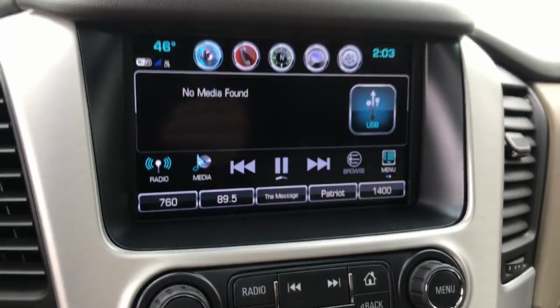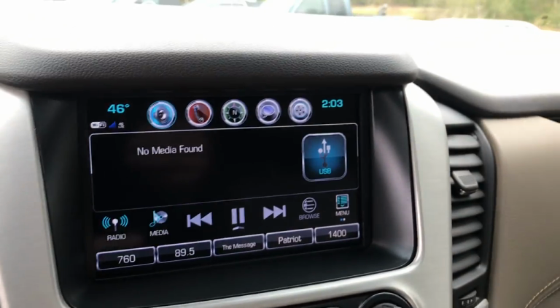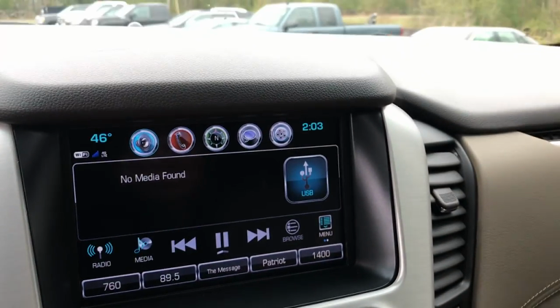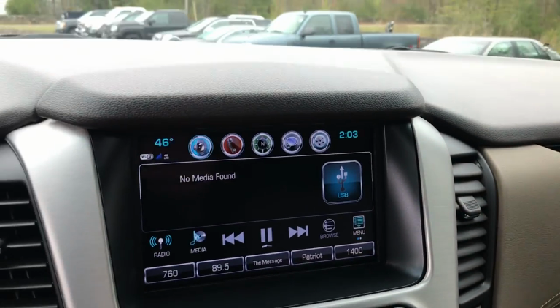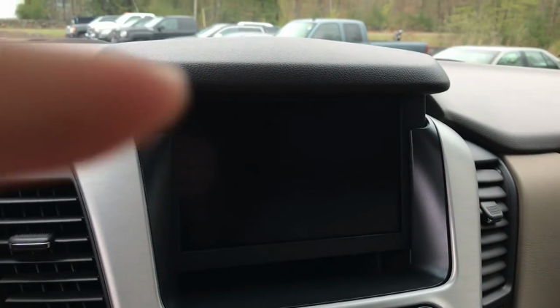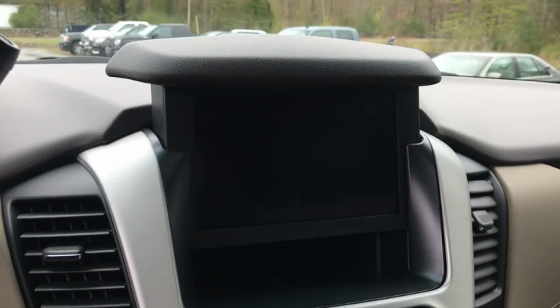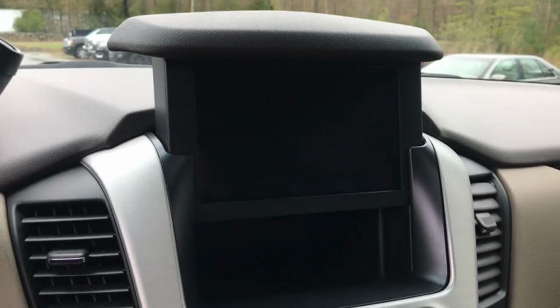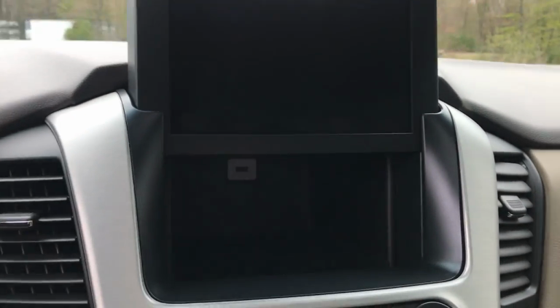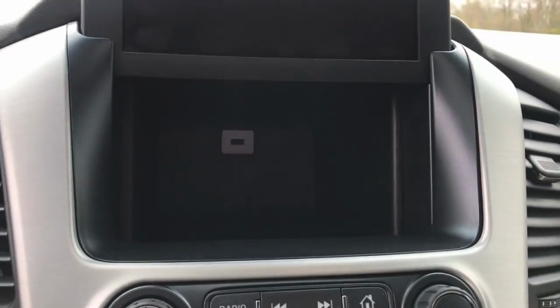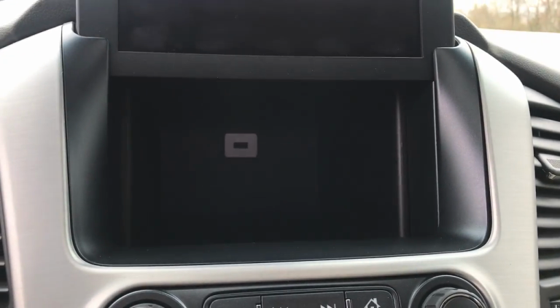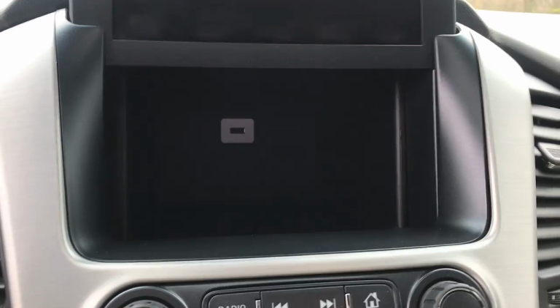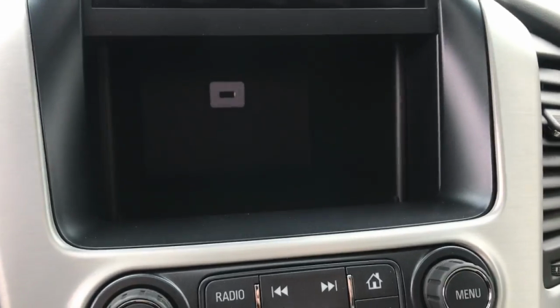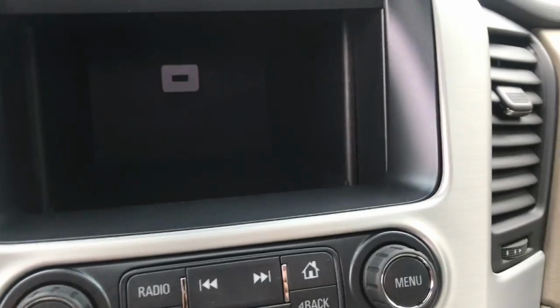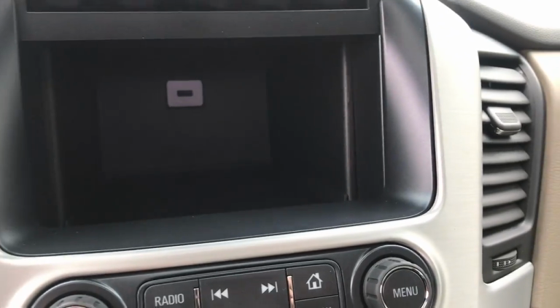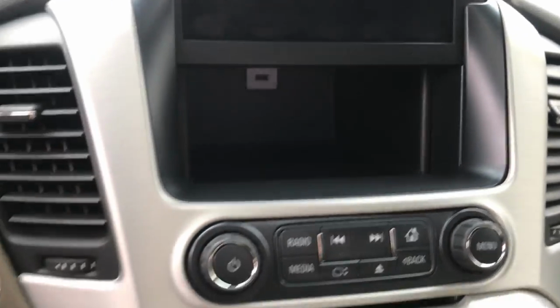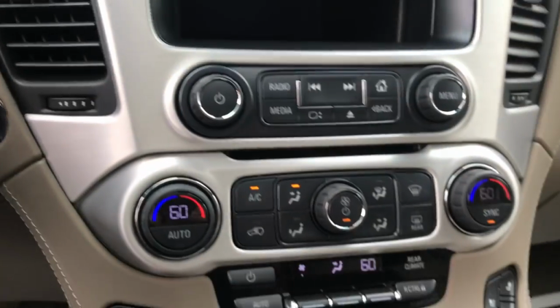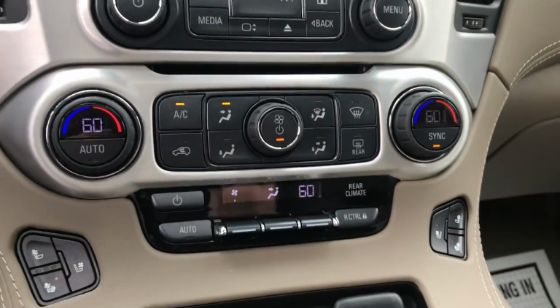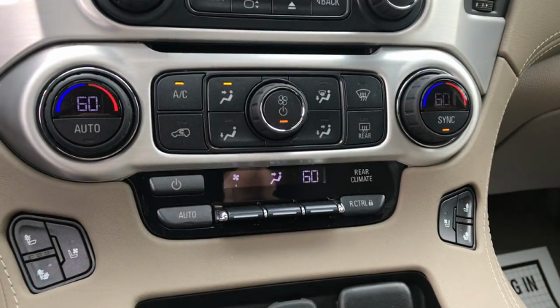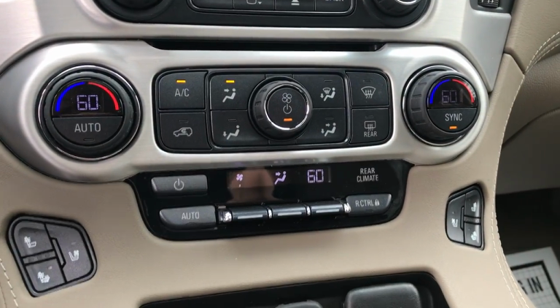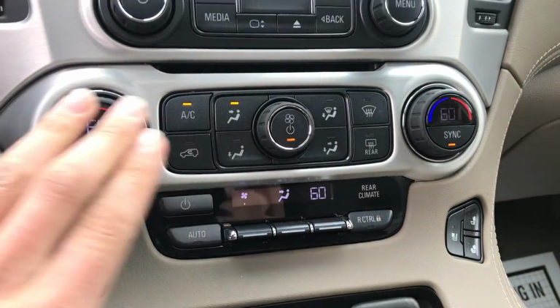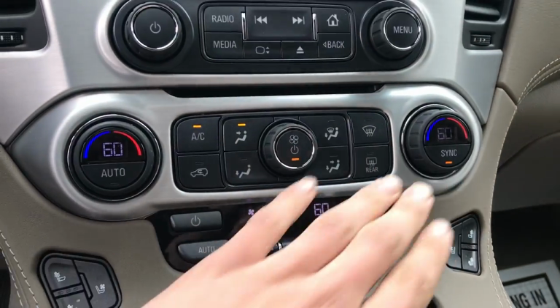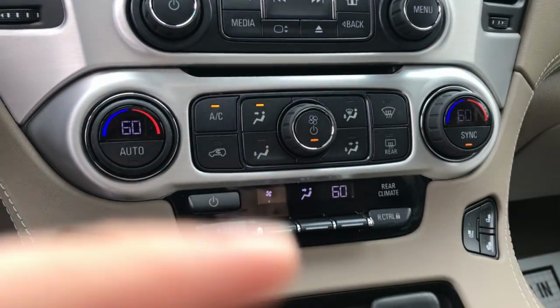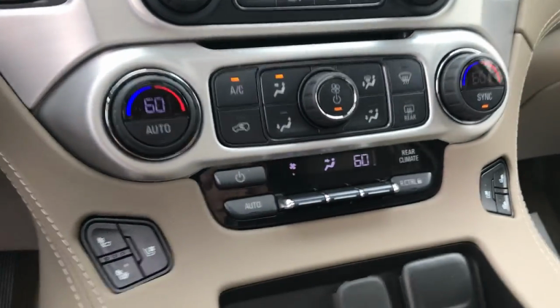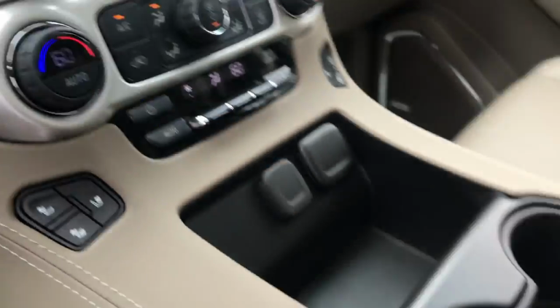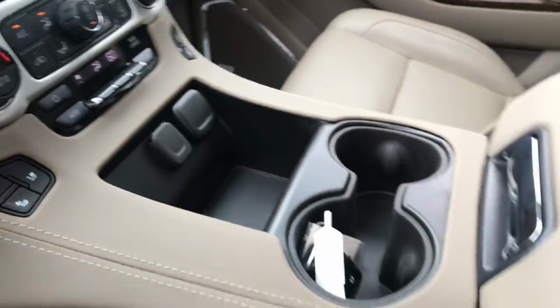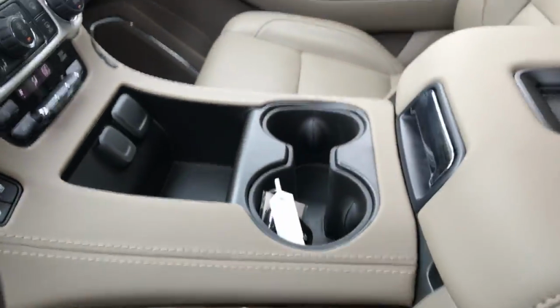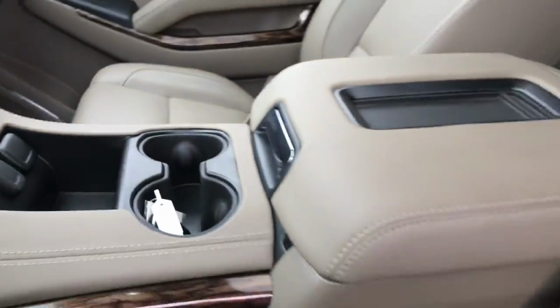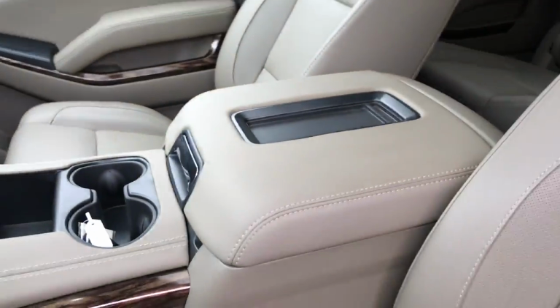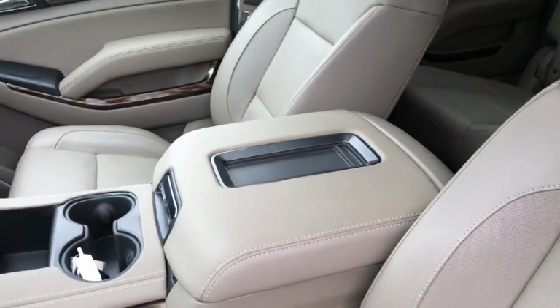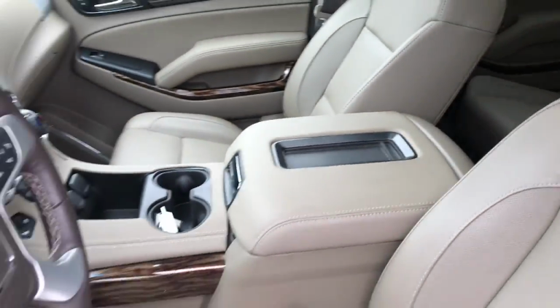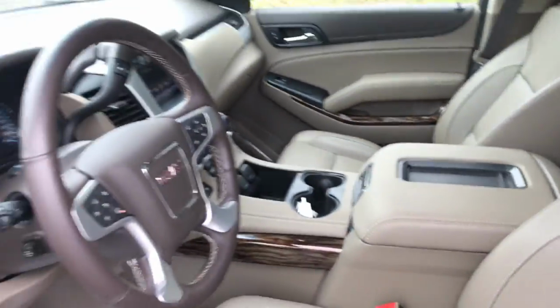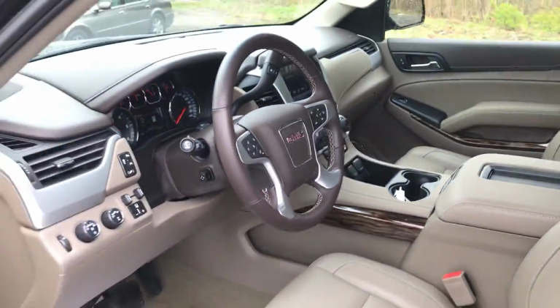Something kind of unique about these Yukons: this screen actually lifts up and there is a USB plug and some storage in there if need be. You've also got your climate control functions — one, two, and three zone — as well as some cup holders and your center console.